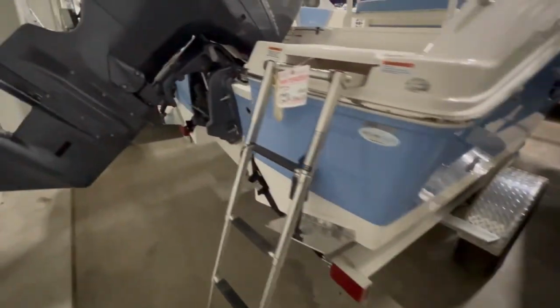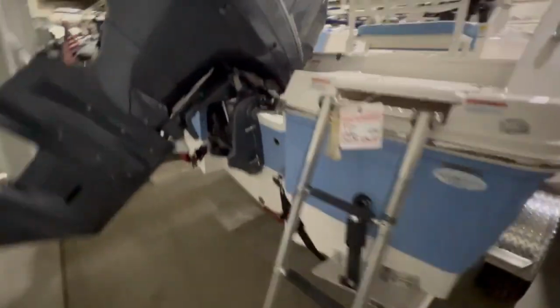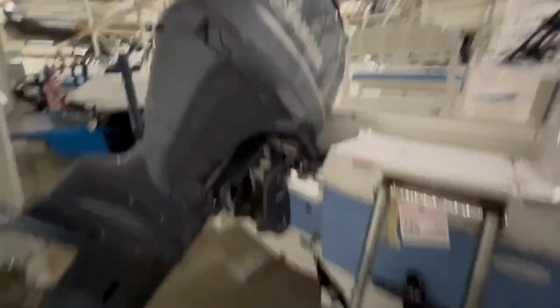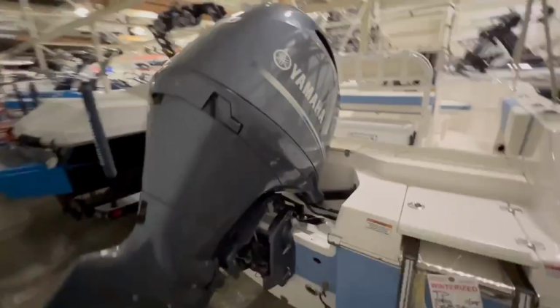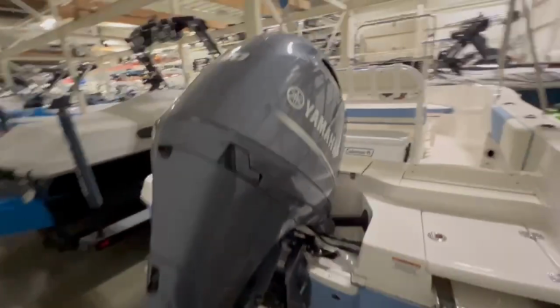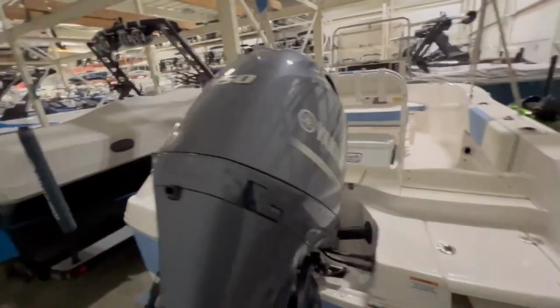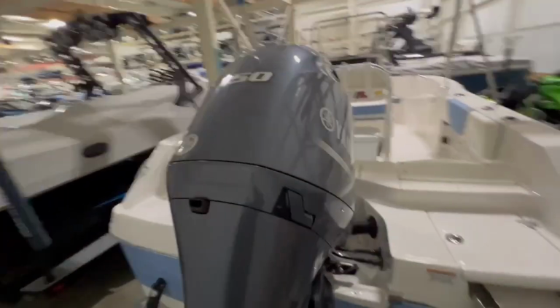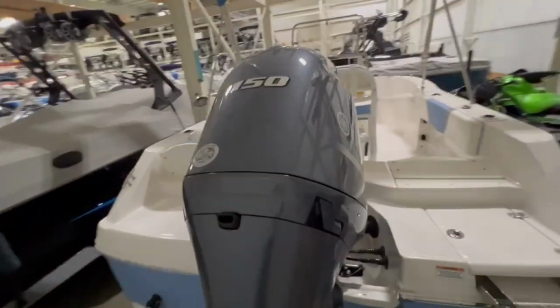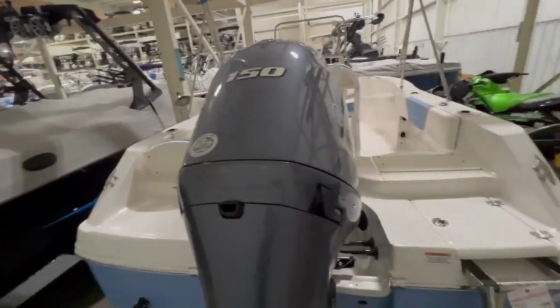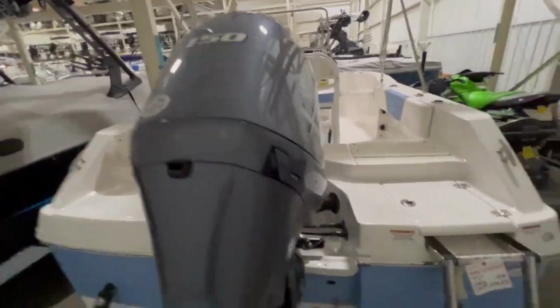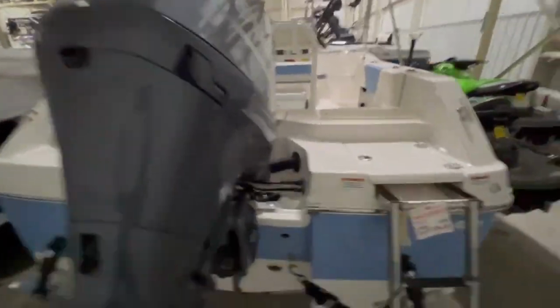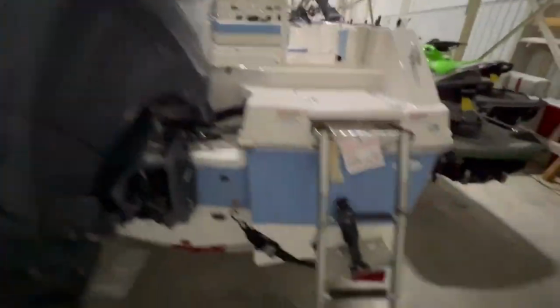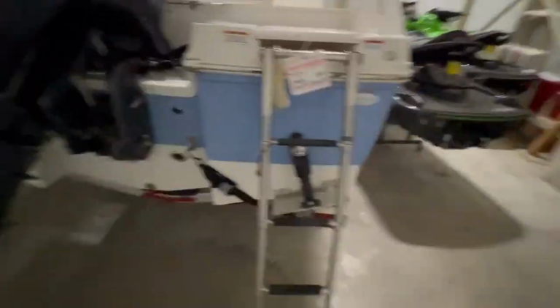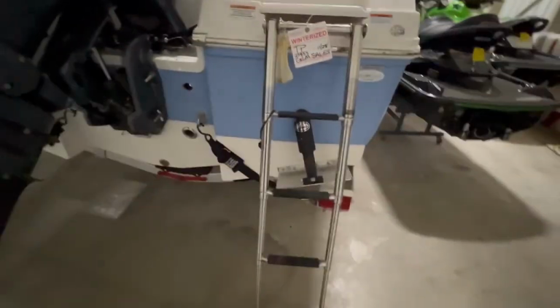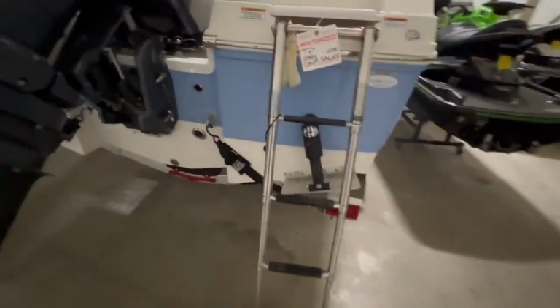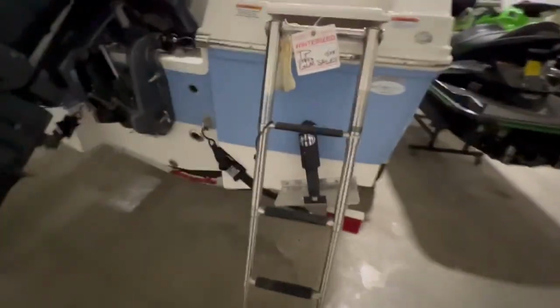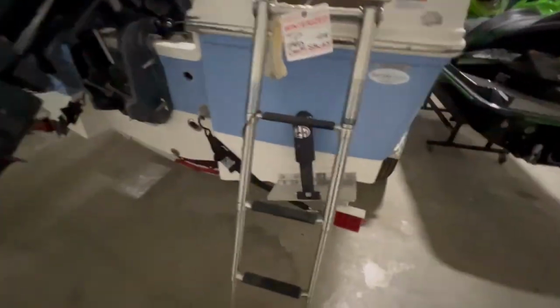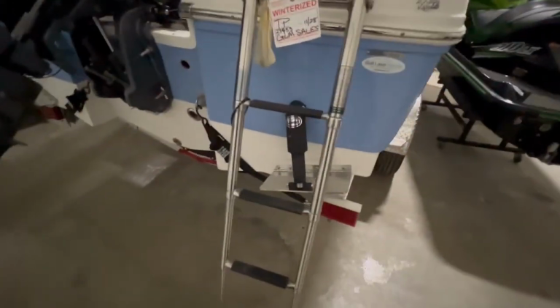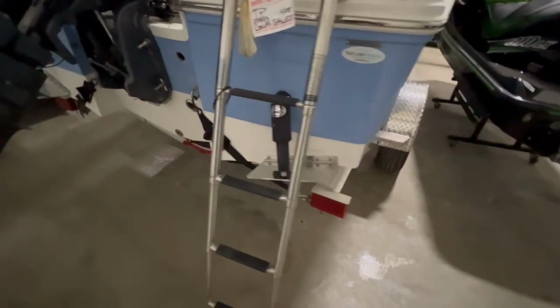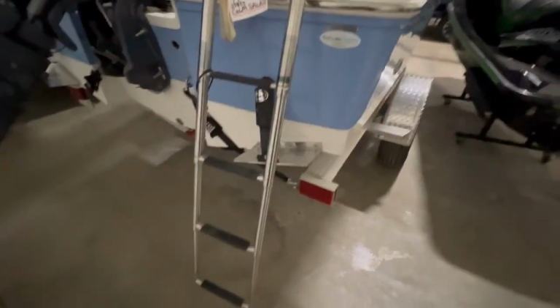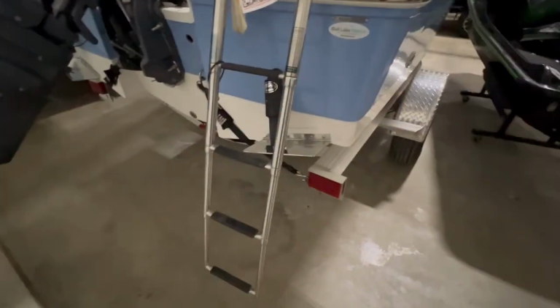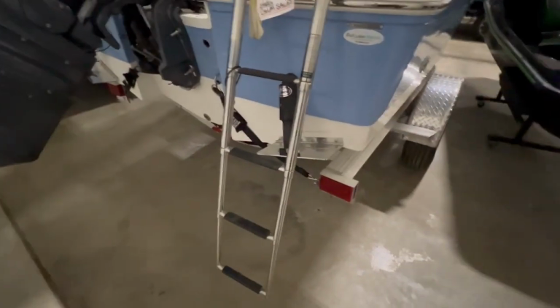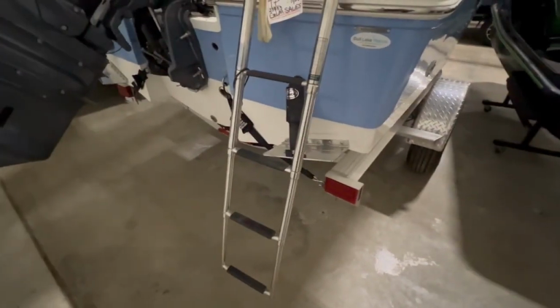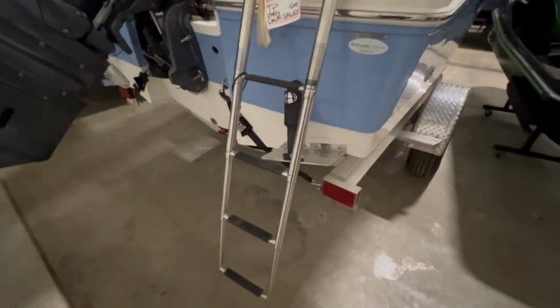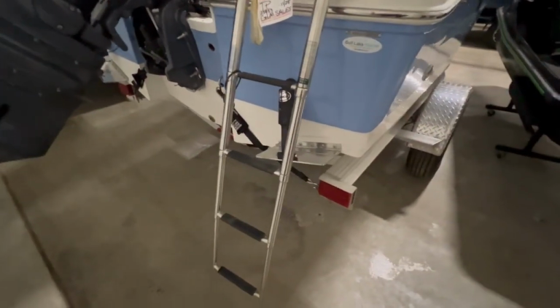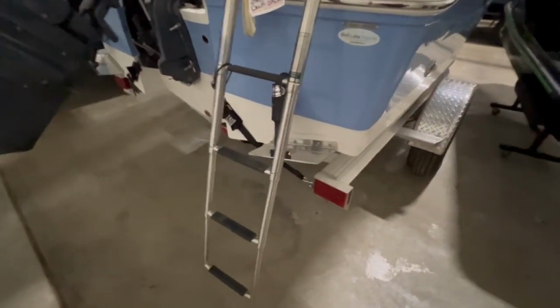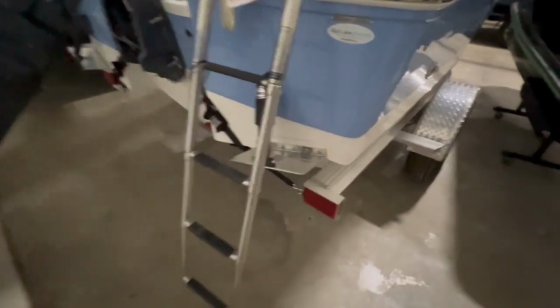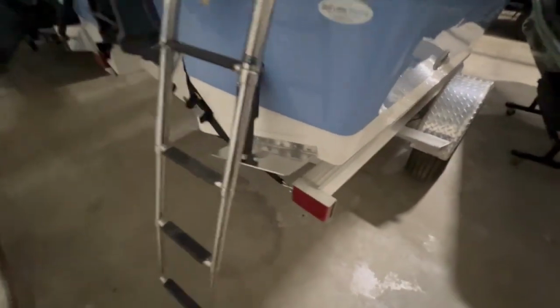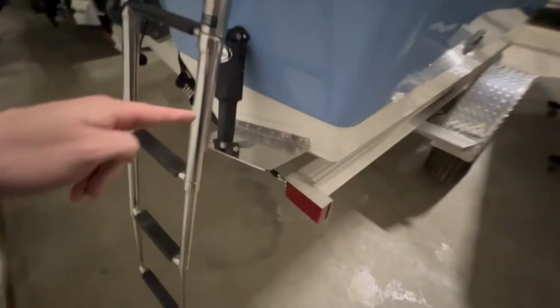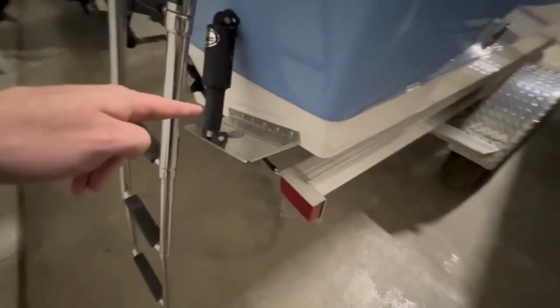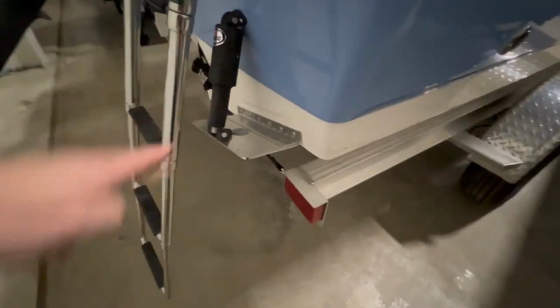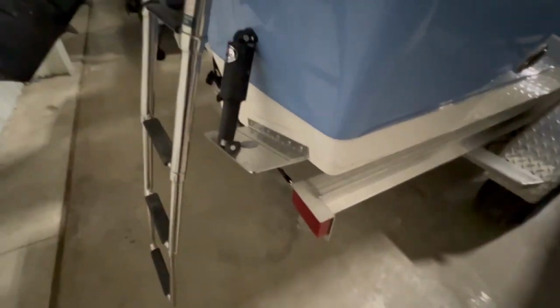This boat is set up with a 150-horse Yamaha — that's max horsepower for this boat and the perfect power plant. Gets it up and moving really well. This boat is also upgraded with trim tabs from Lenco.